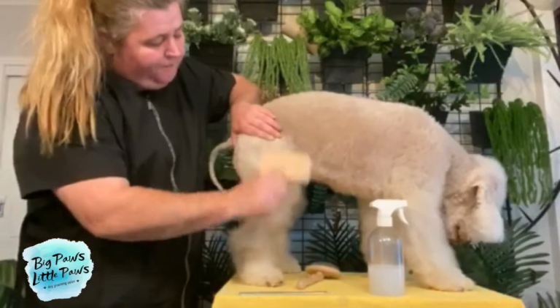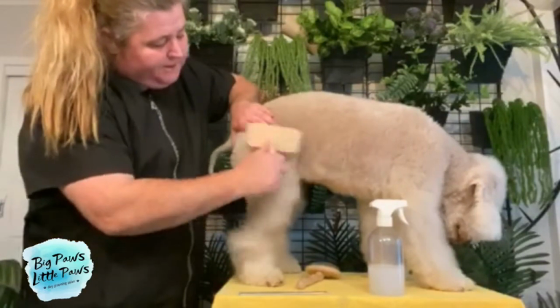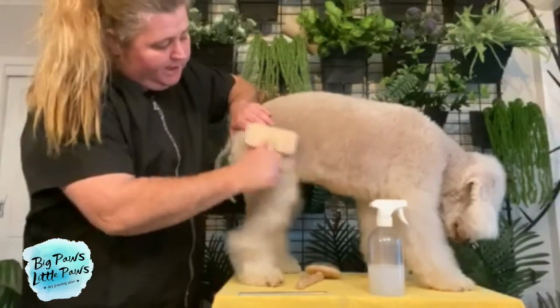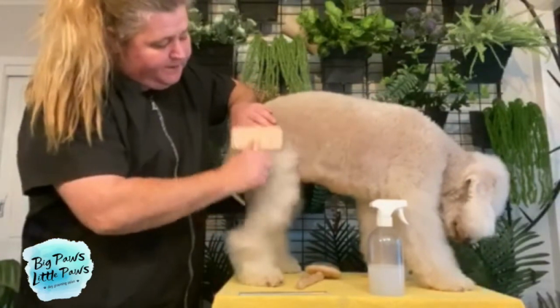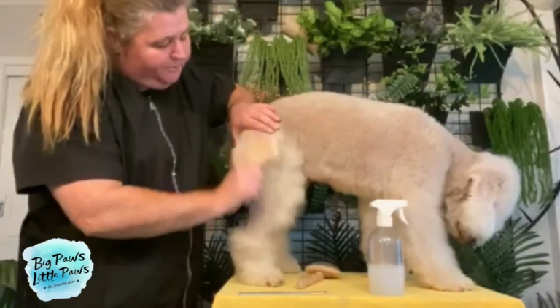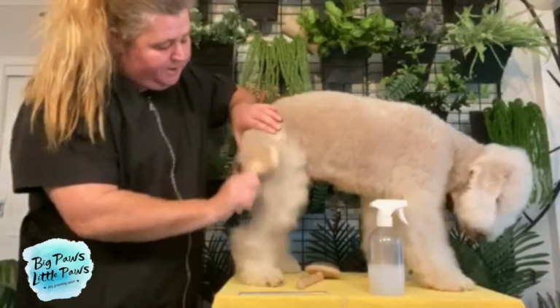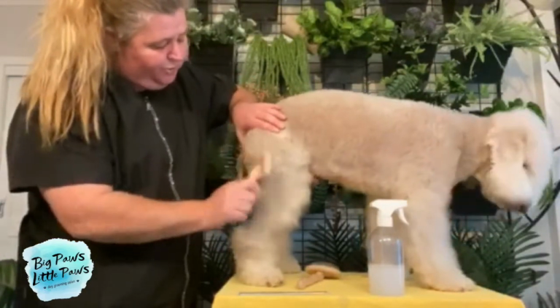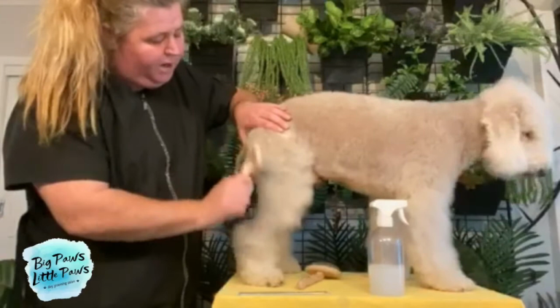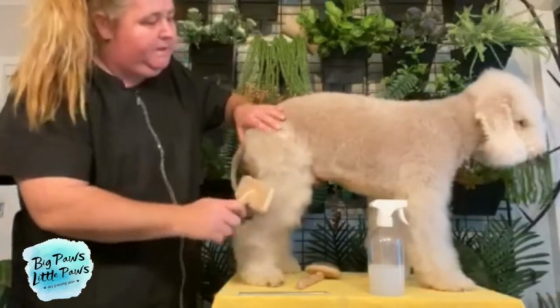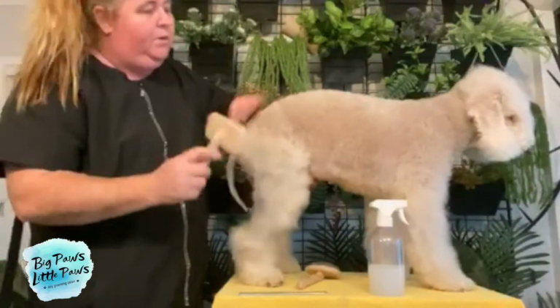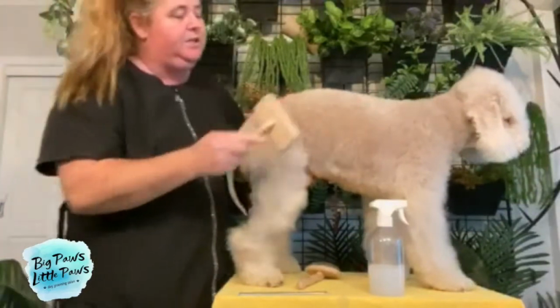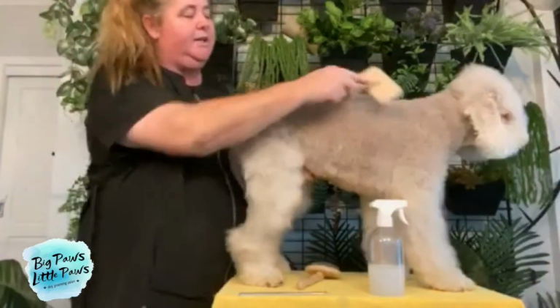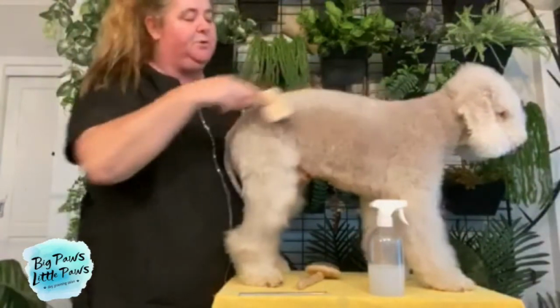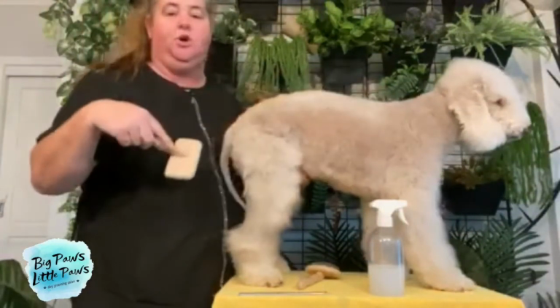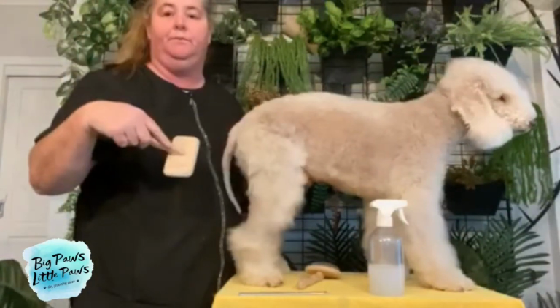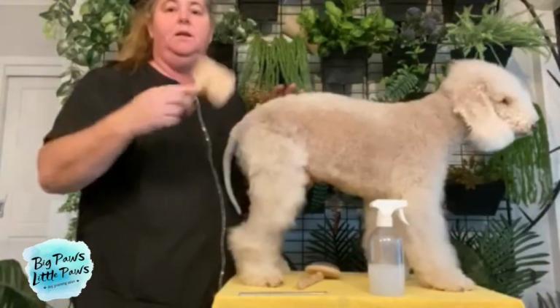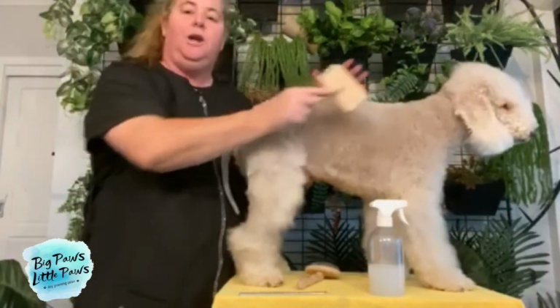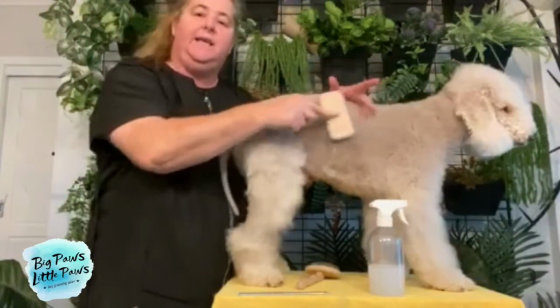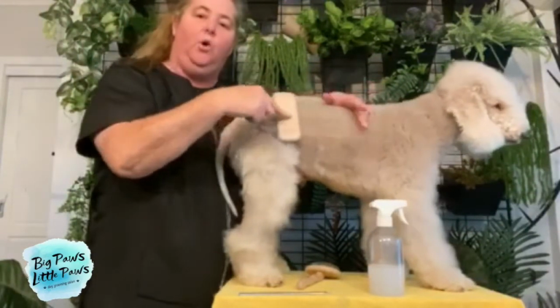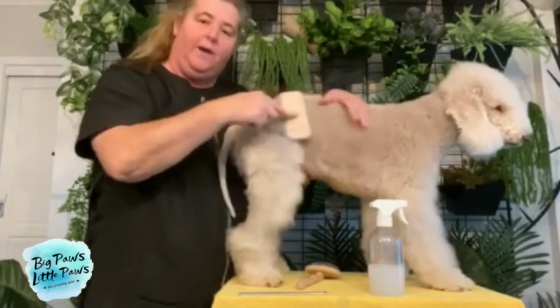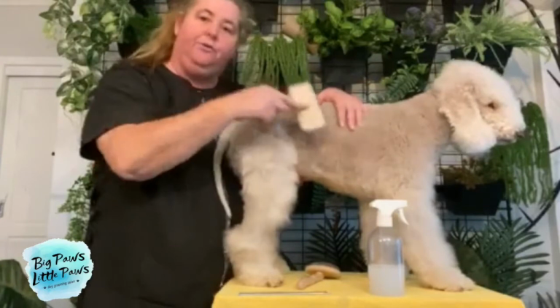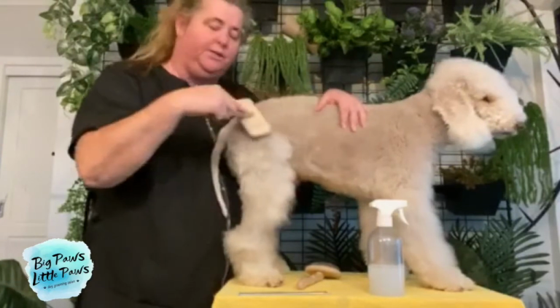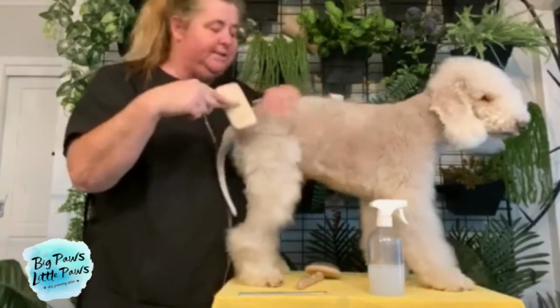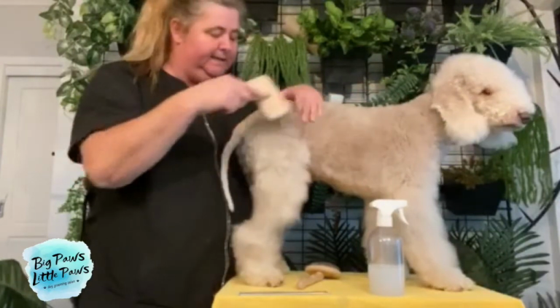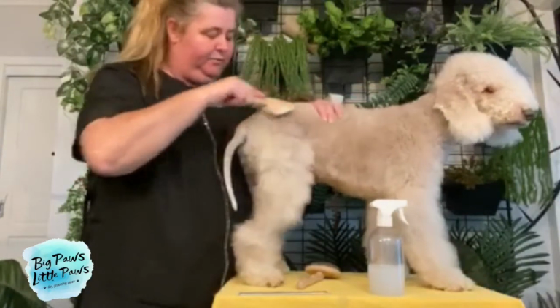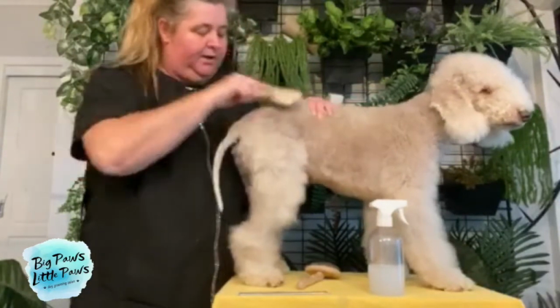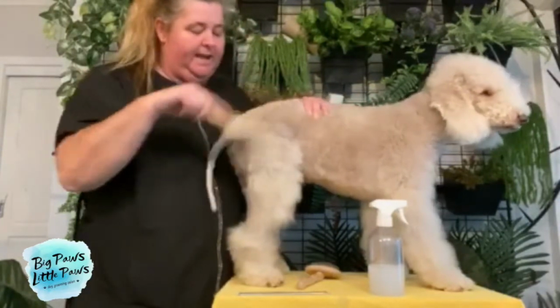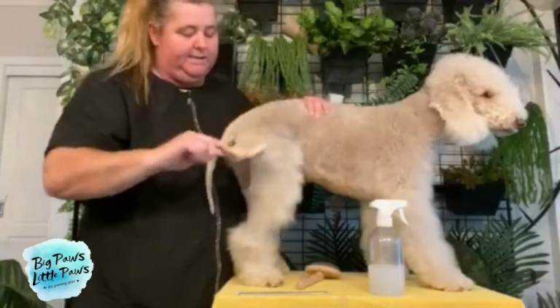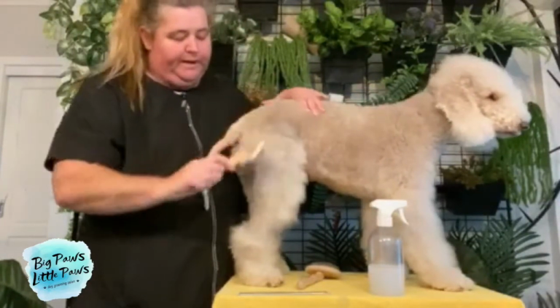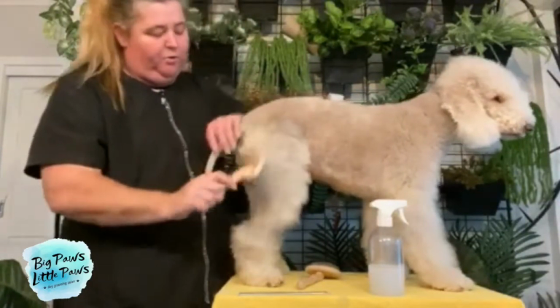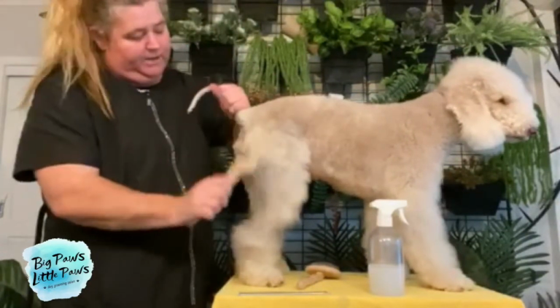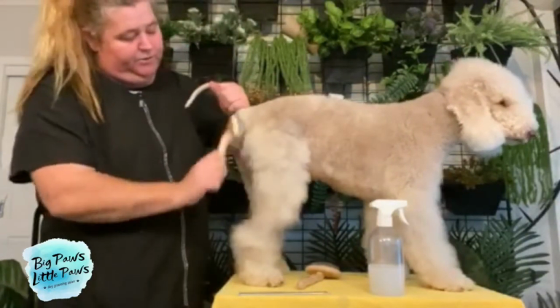Often clients say to me, 'Oh, but I brush my dog all the time.' What they're actually doing is just brushing the top — they're not actually getting all the way through to the skin level. And it is really important that you do so.